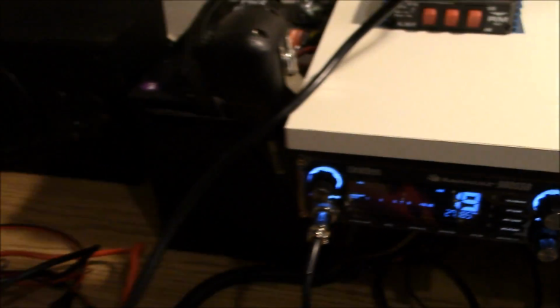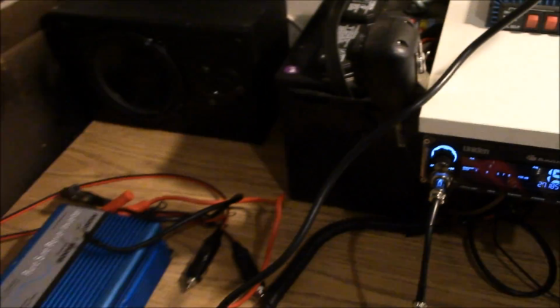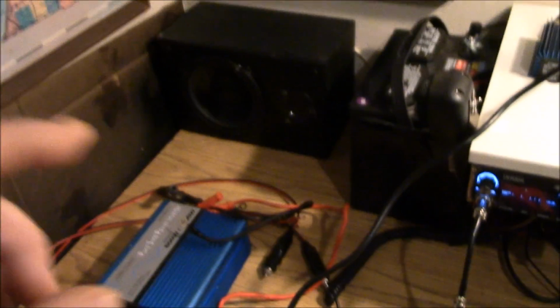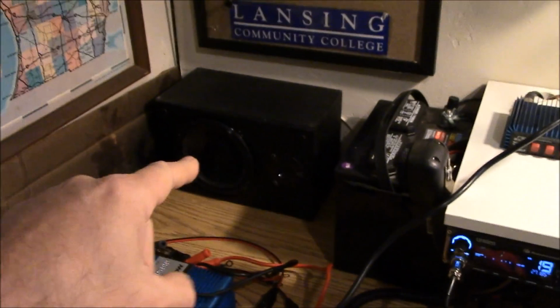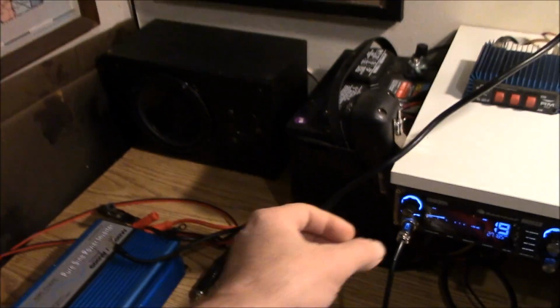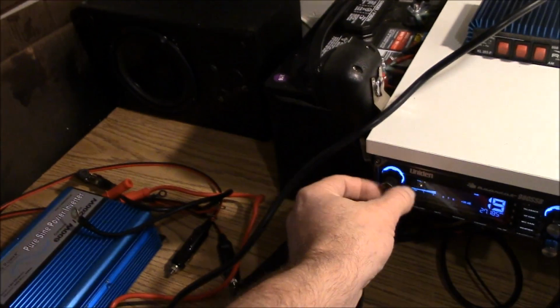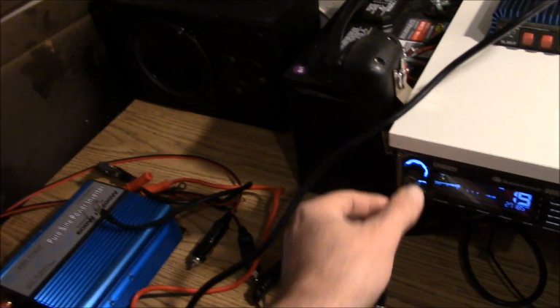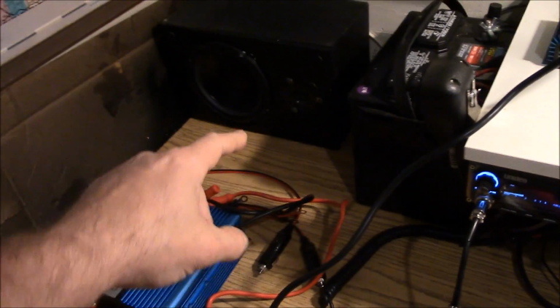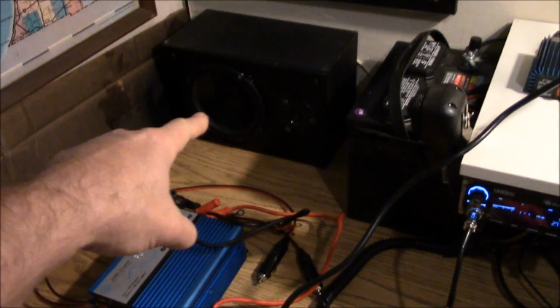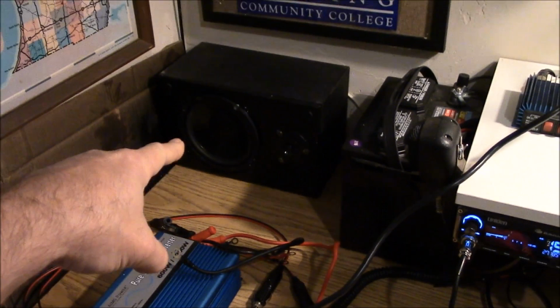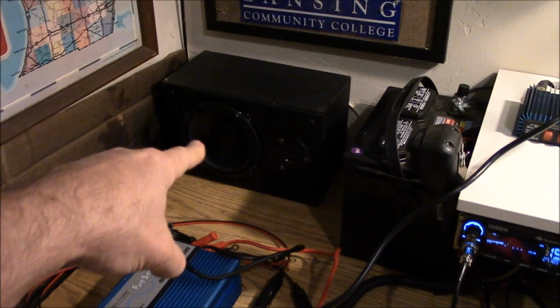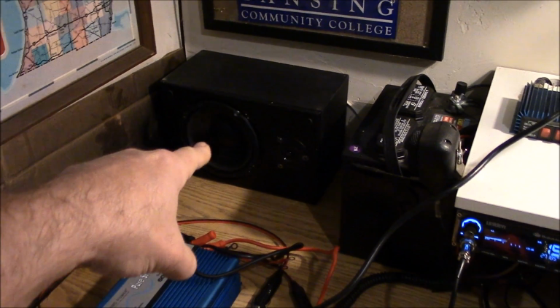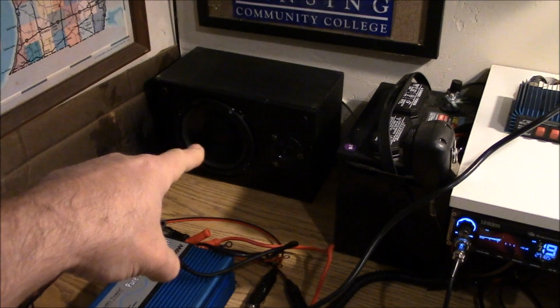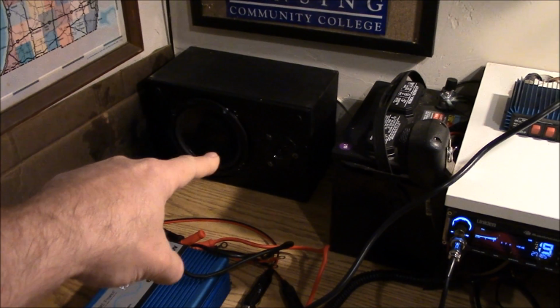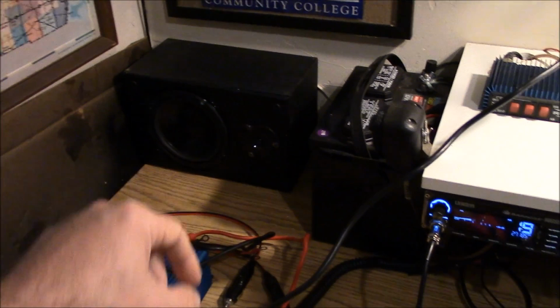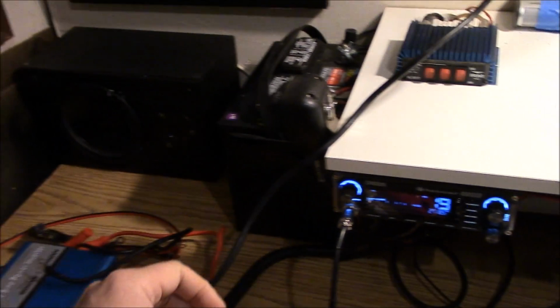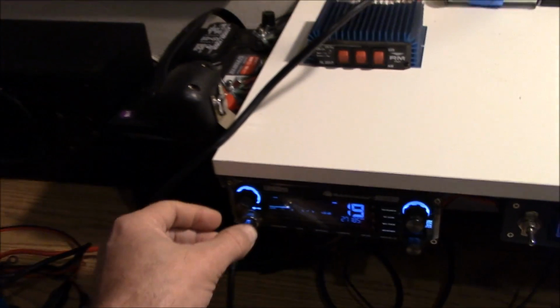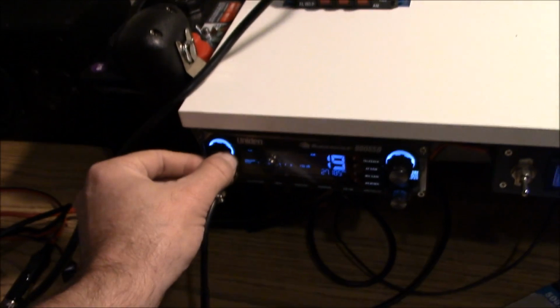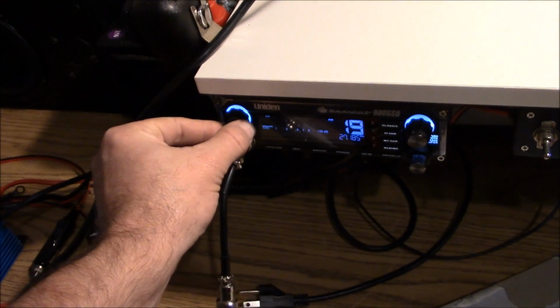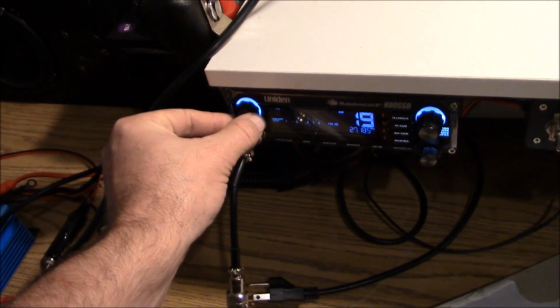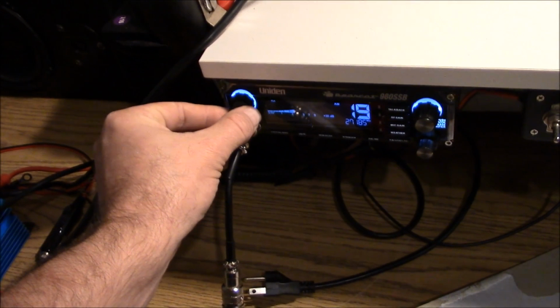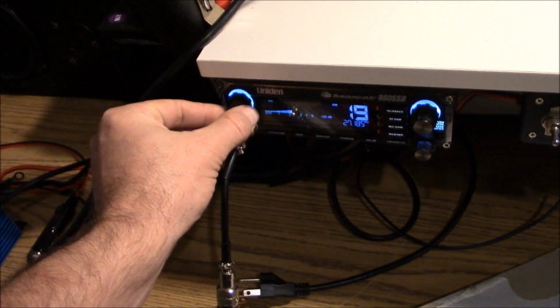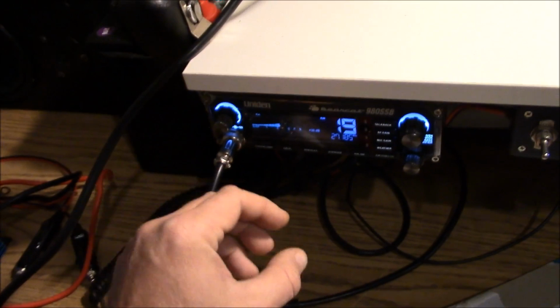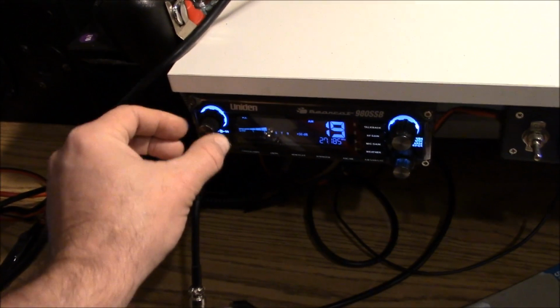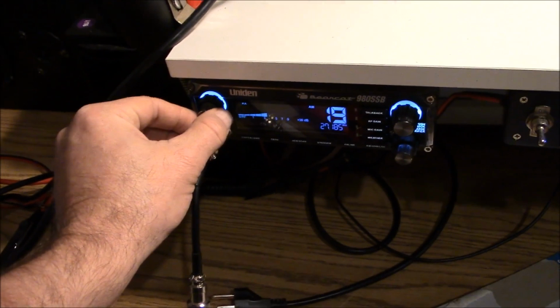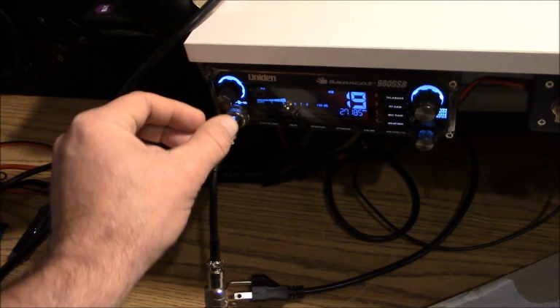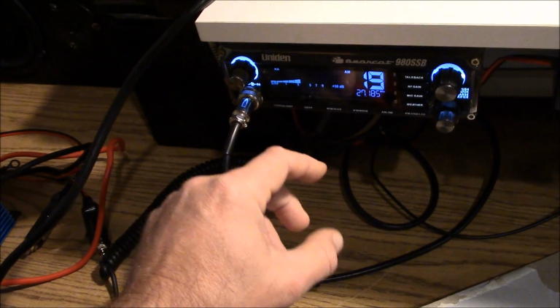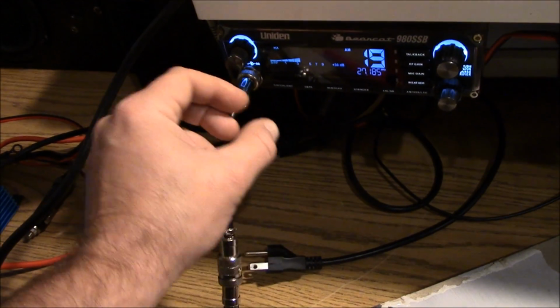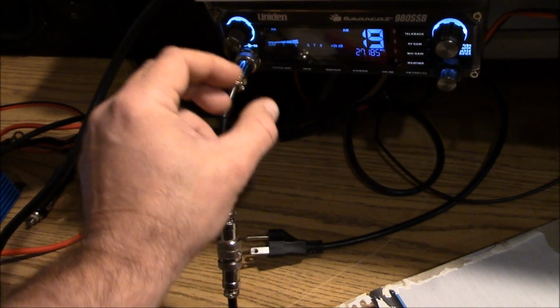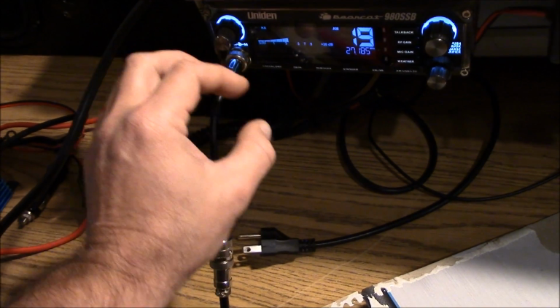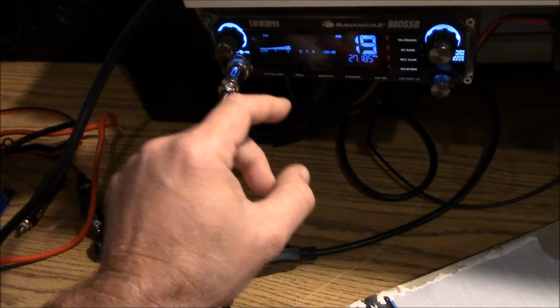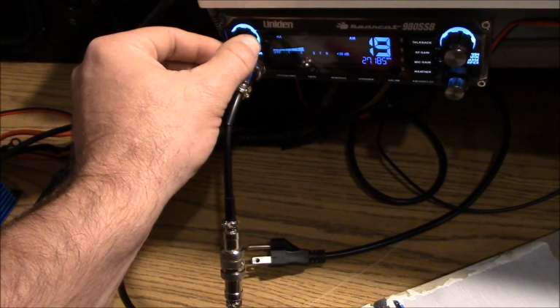It's got a little speaker hooked up to it right here and it works absolutely great, really good sound quality. The CB also has a weather function on here — check this out.